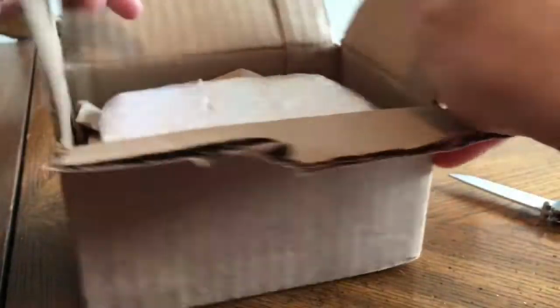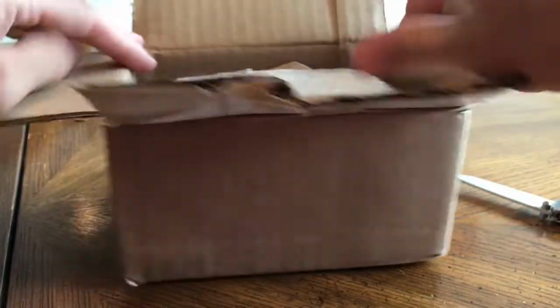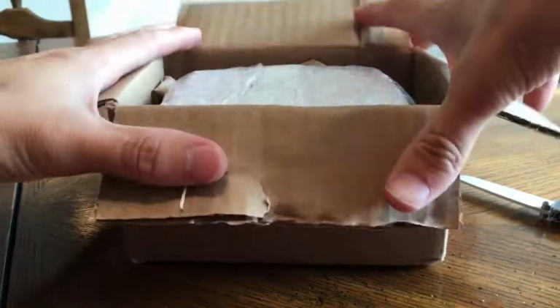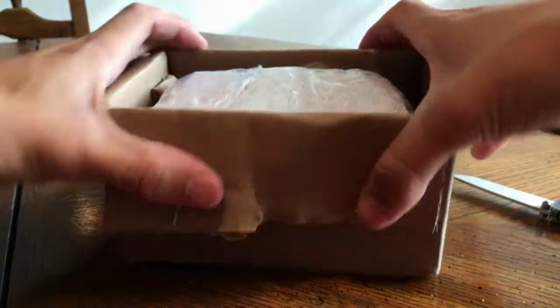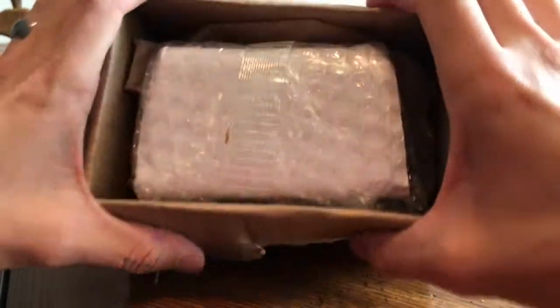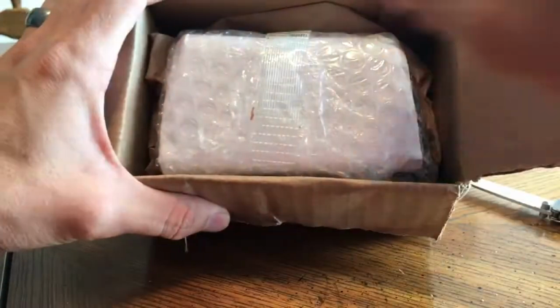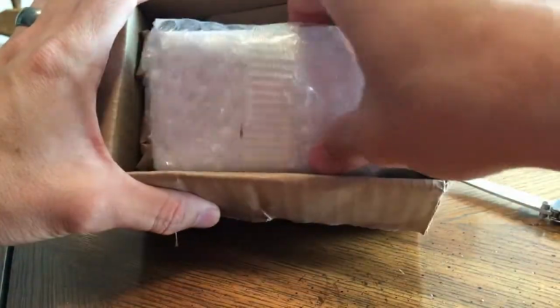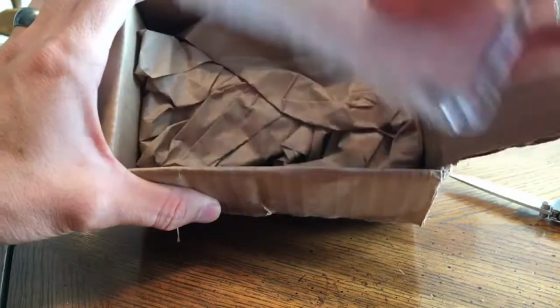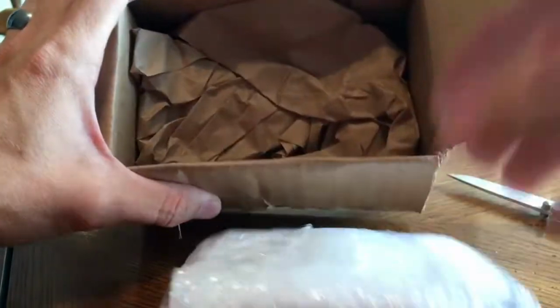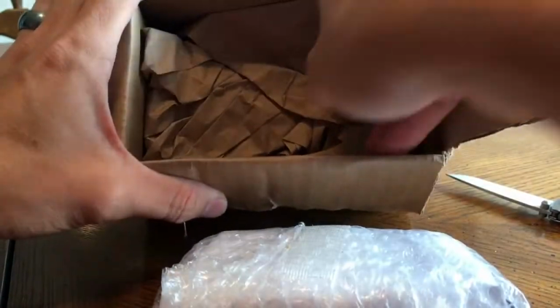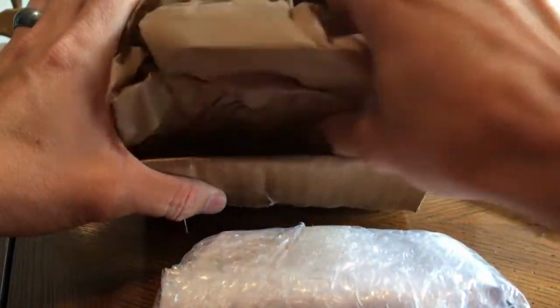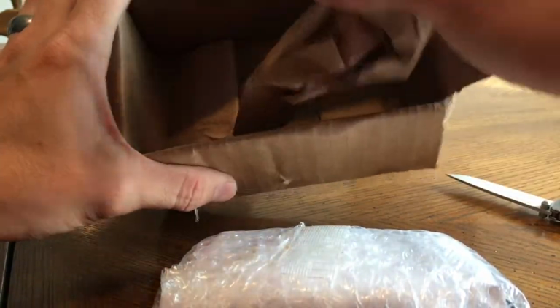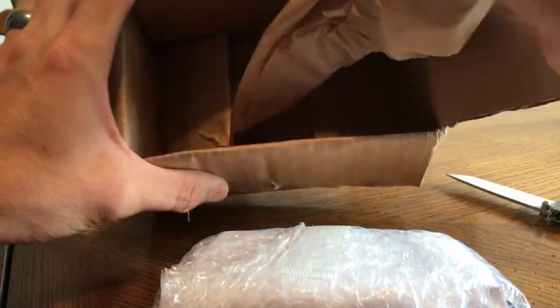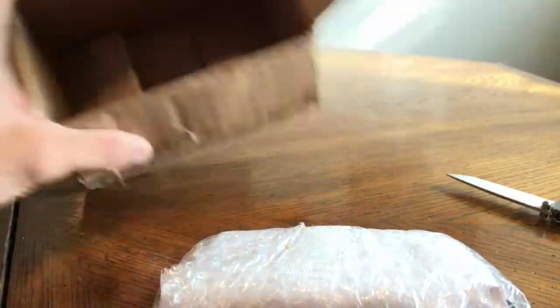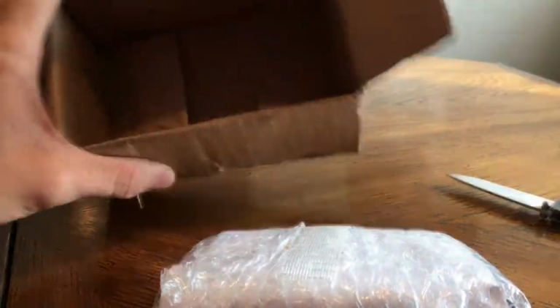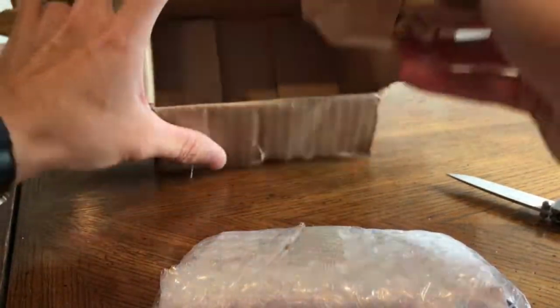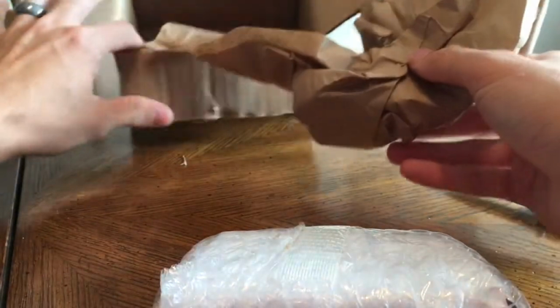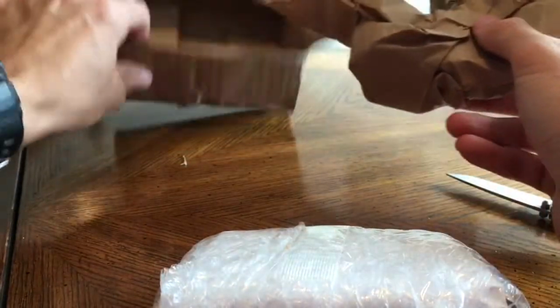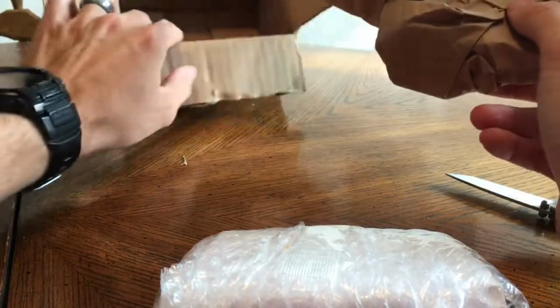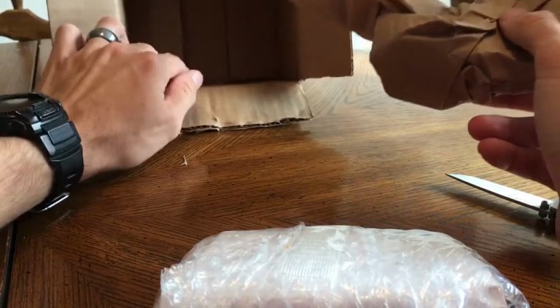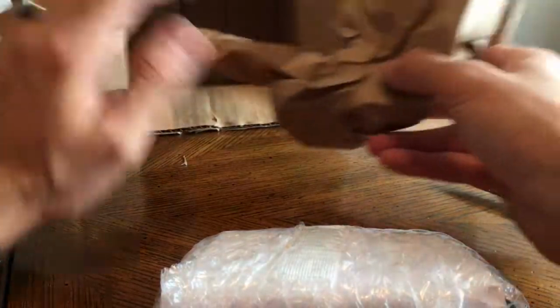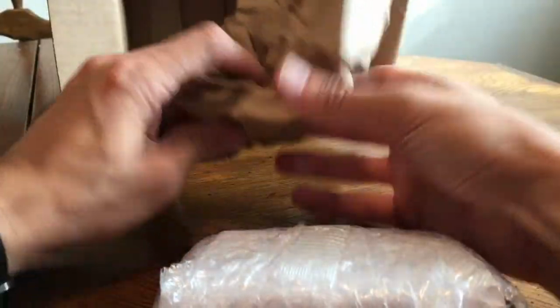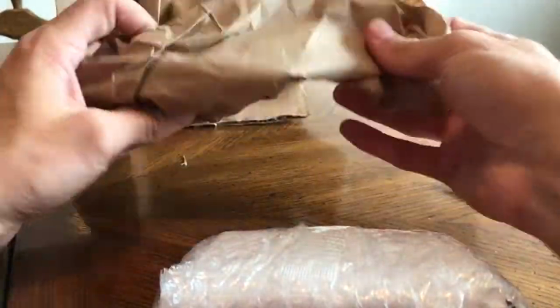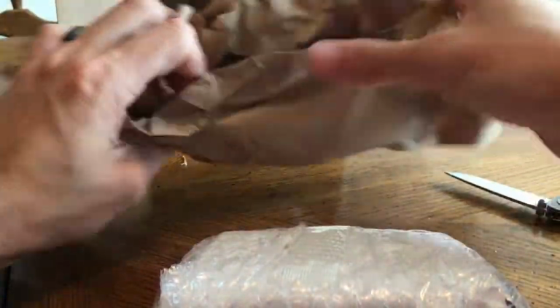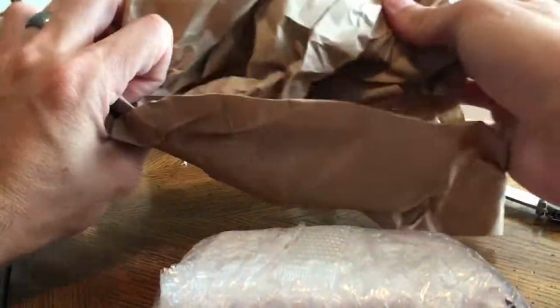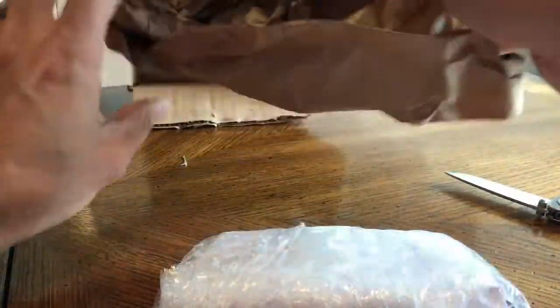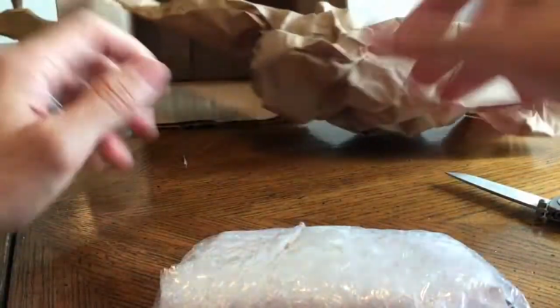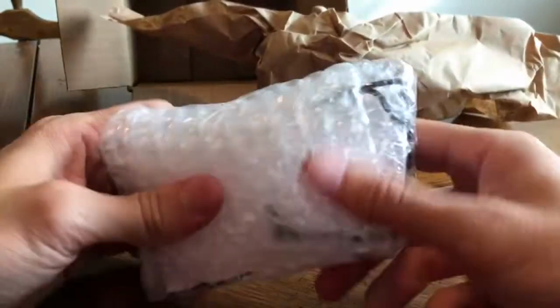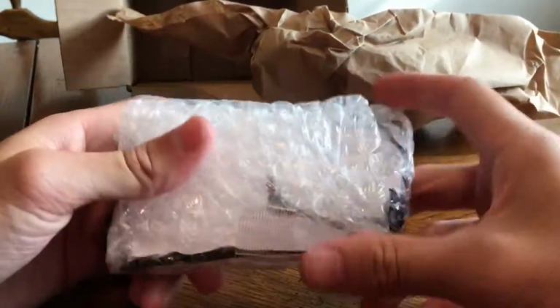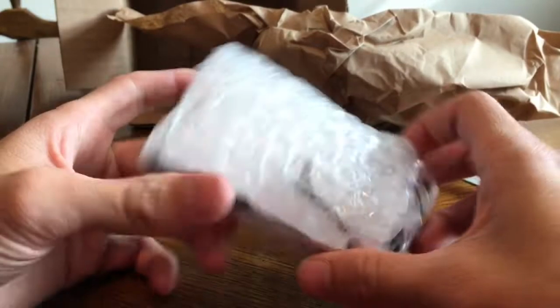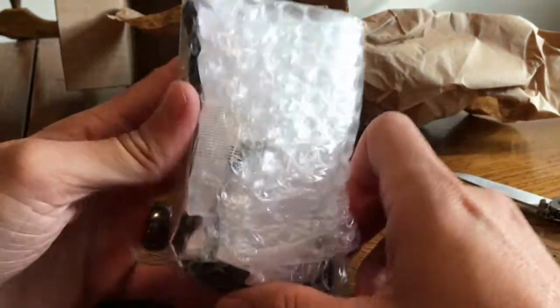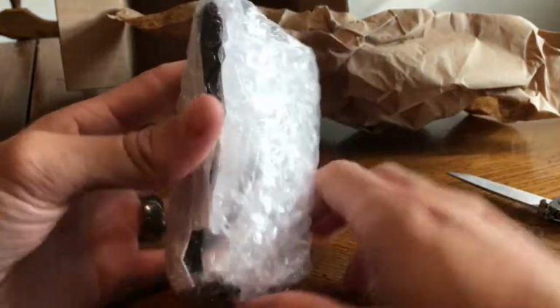Let's see what we've got. Something here, some paper there. Here it is.